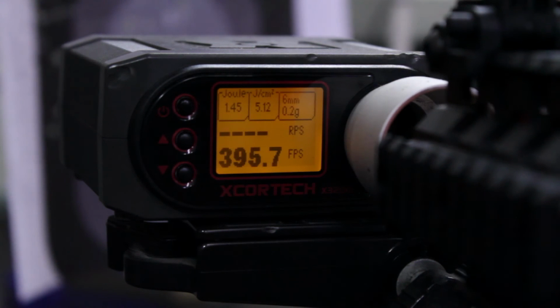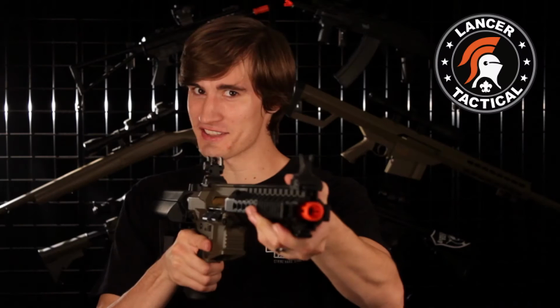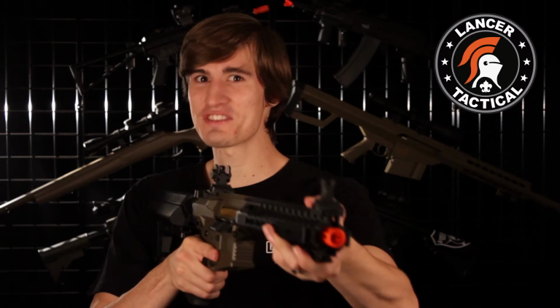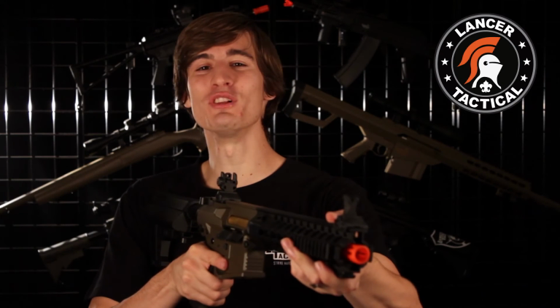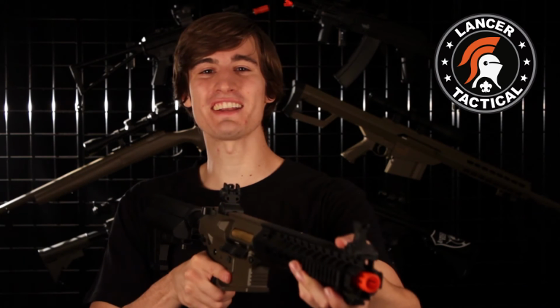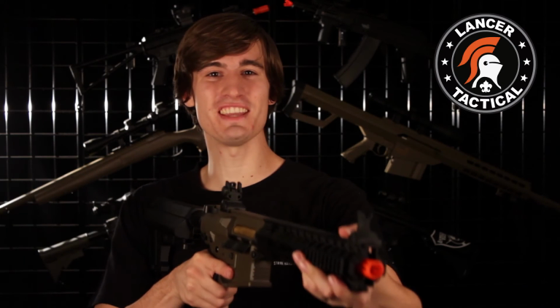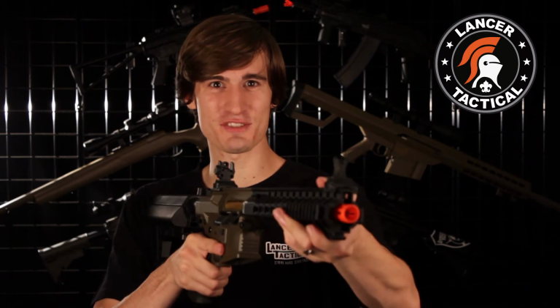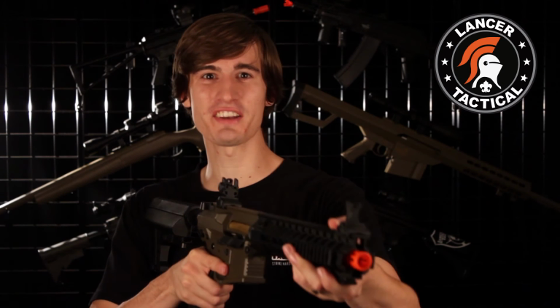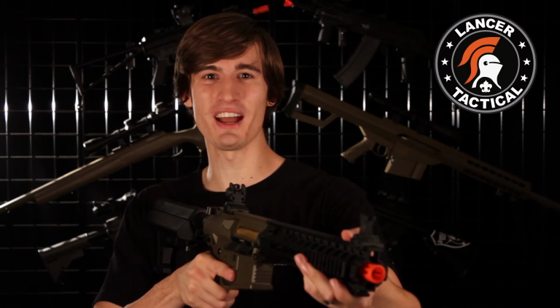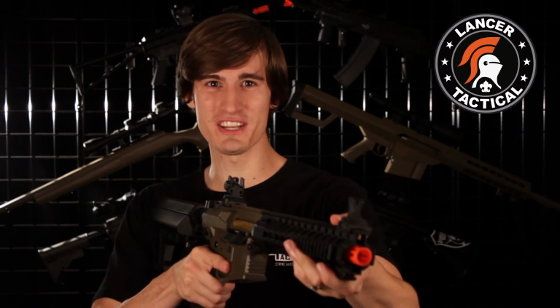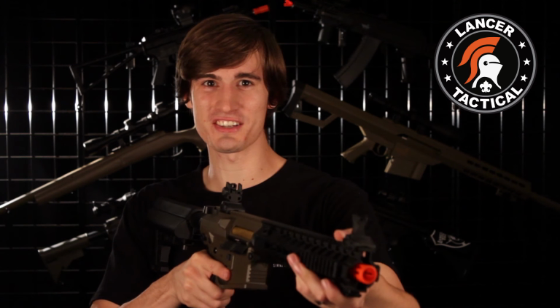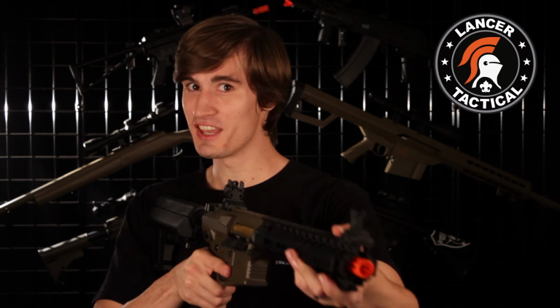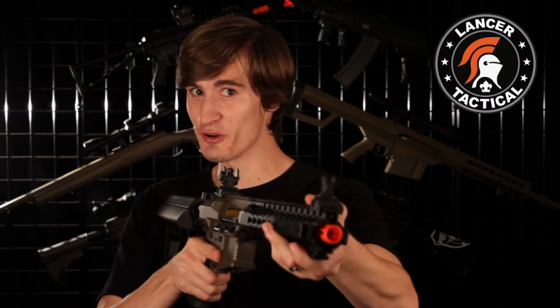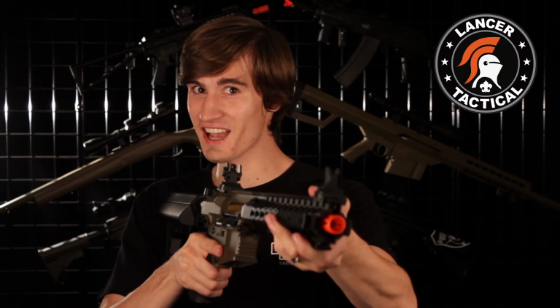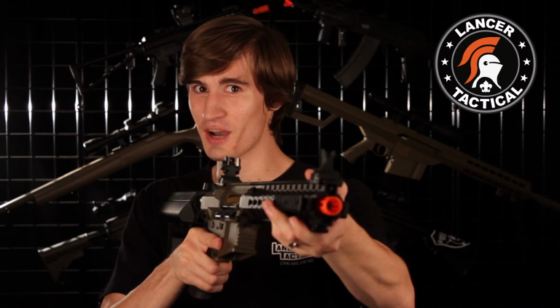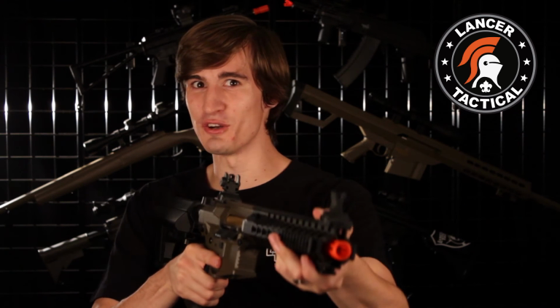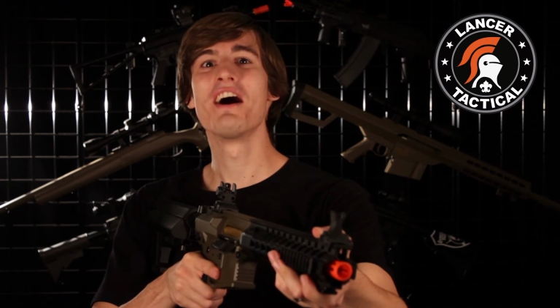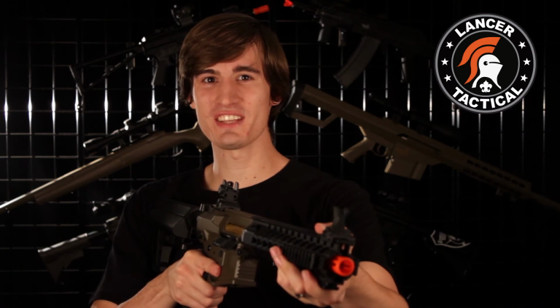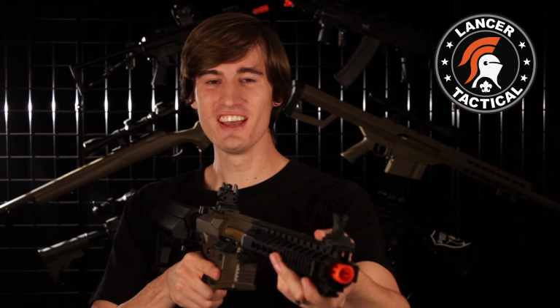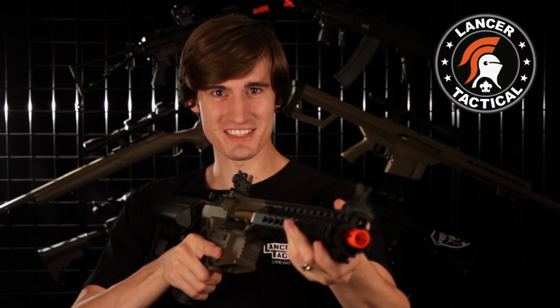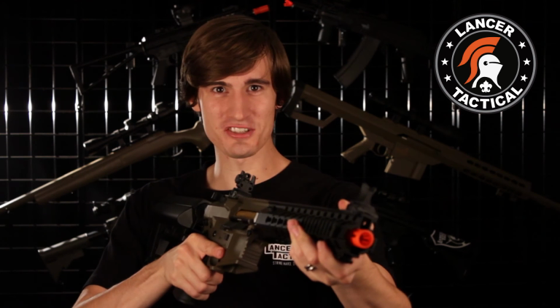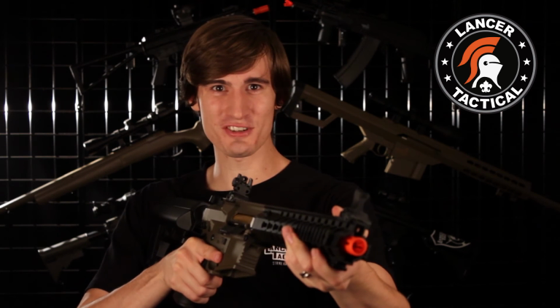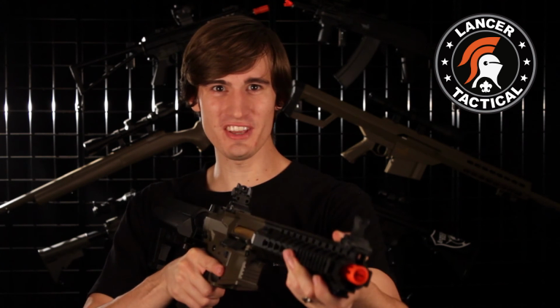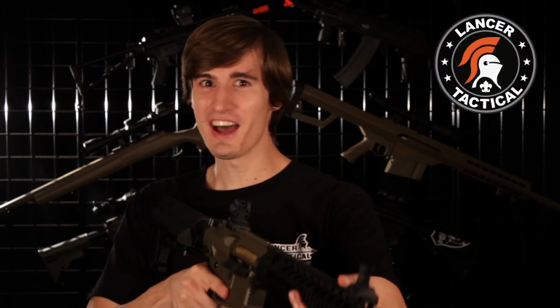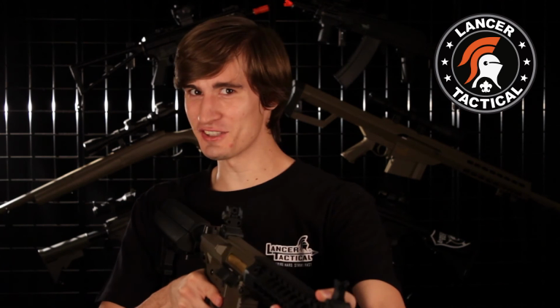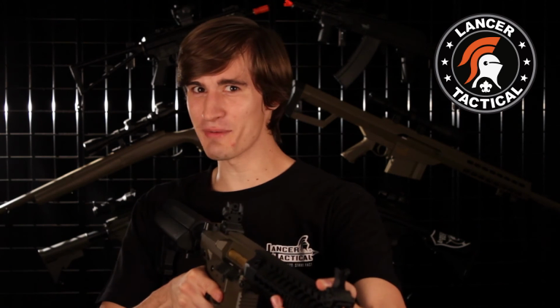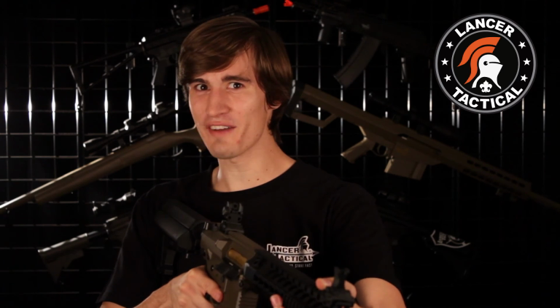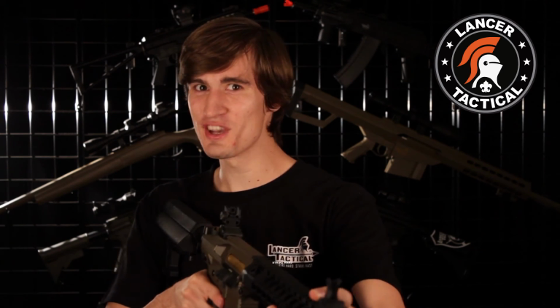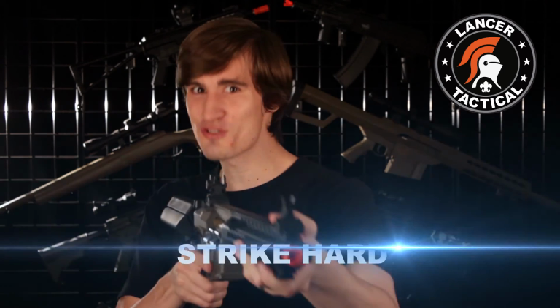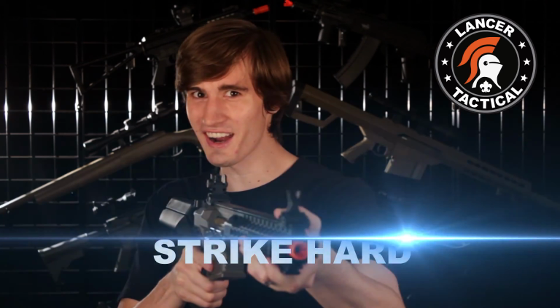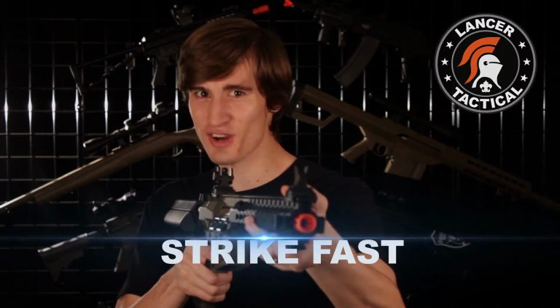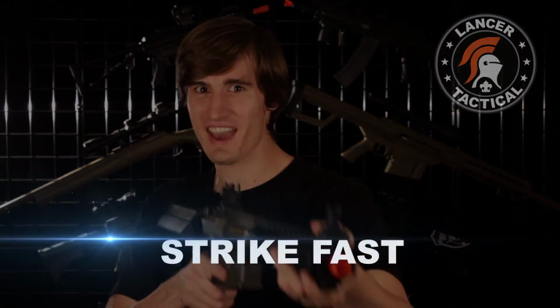I have to say I'm really excited to see the Advanced Recon Carbine hit retailers. Keep your eyes out, it's coming soon. I'm David, this is Lancer Tactical TV, and until next time airsofters — strike hard, strike fast.